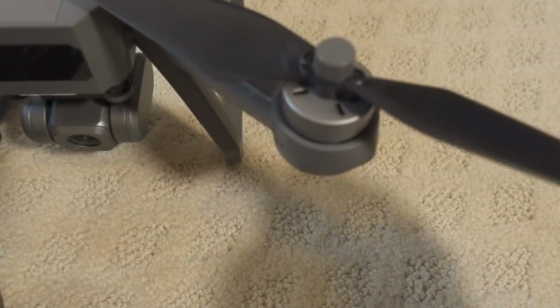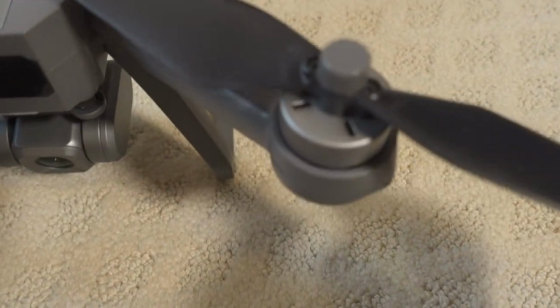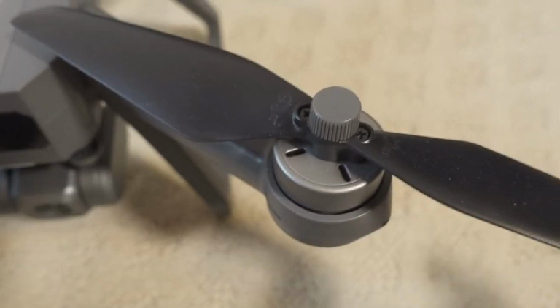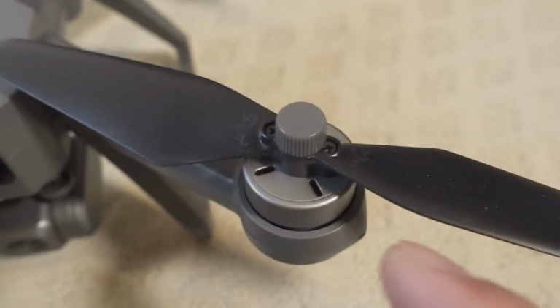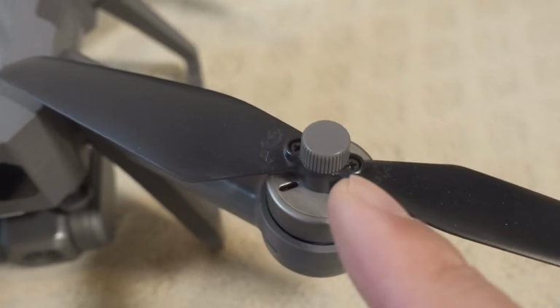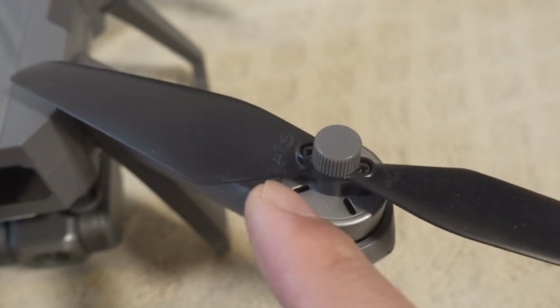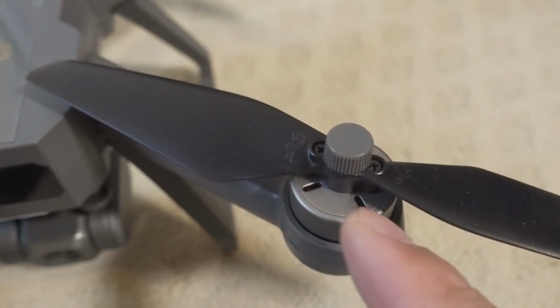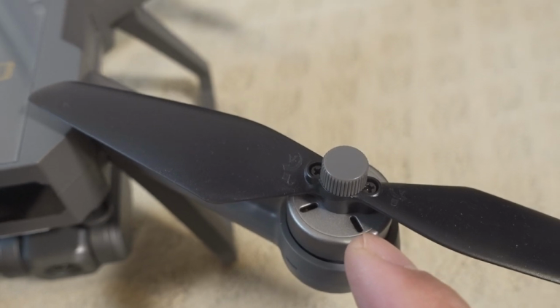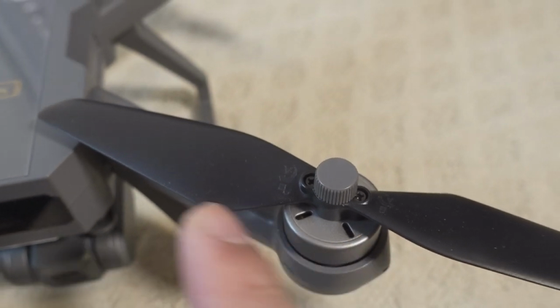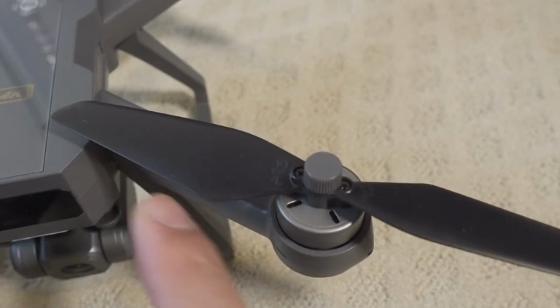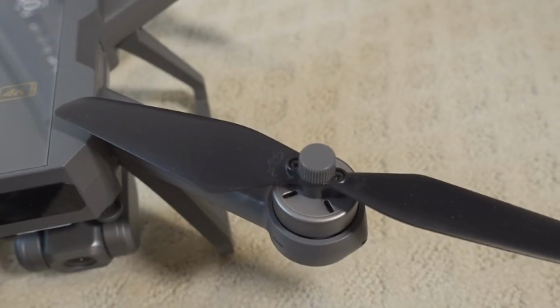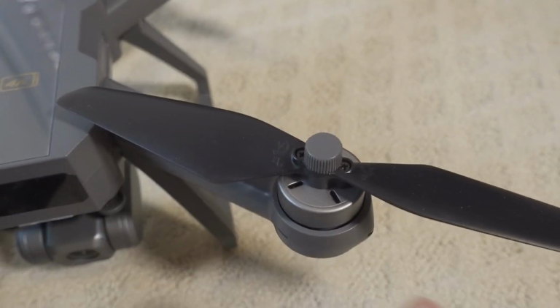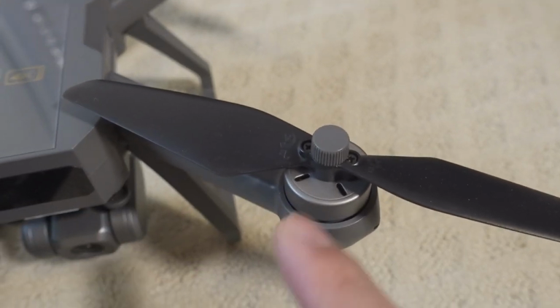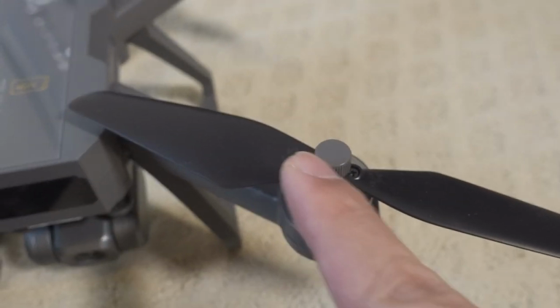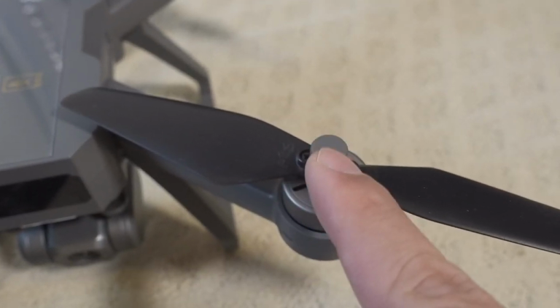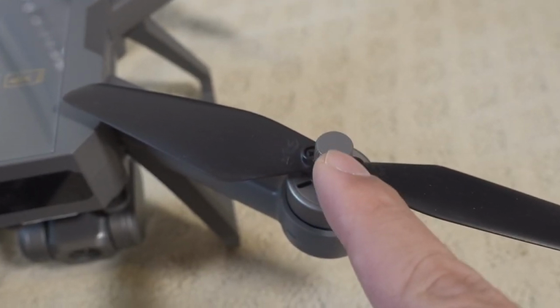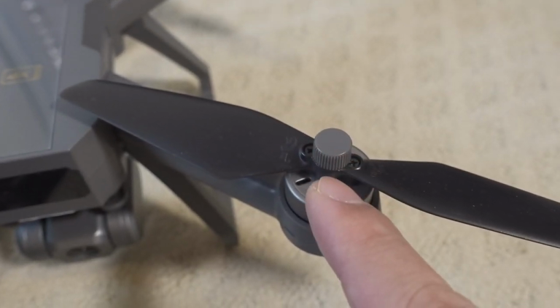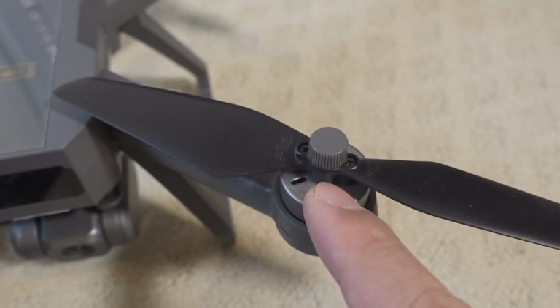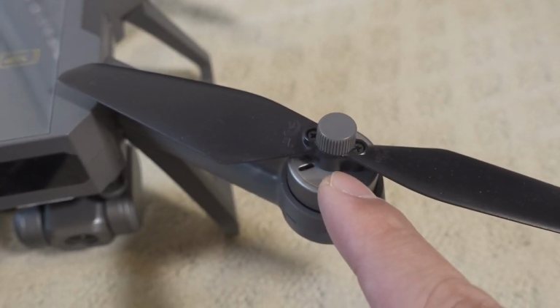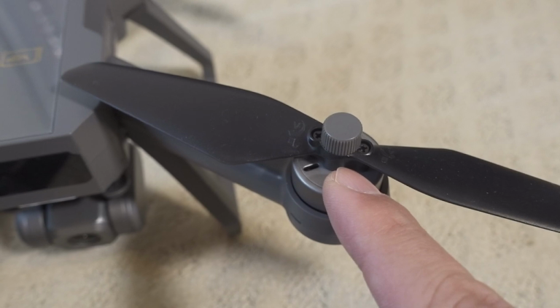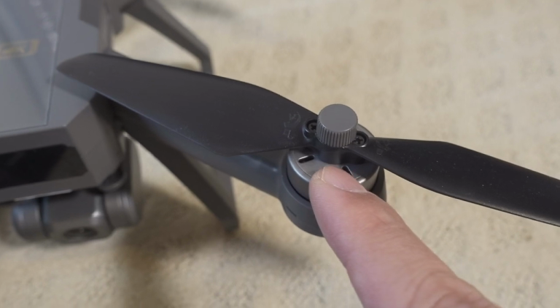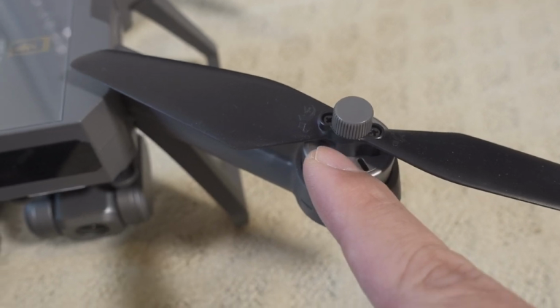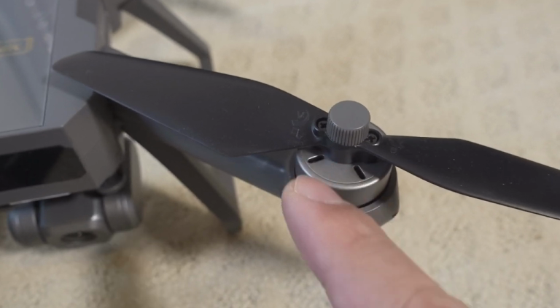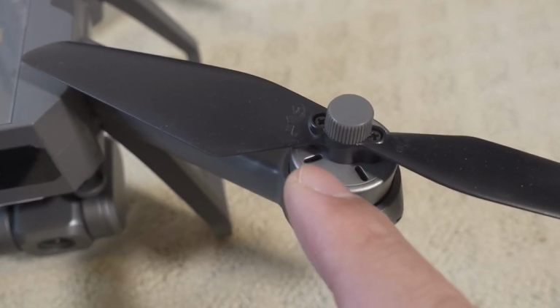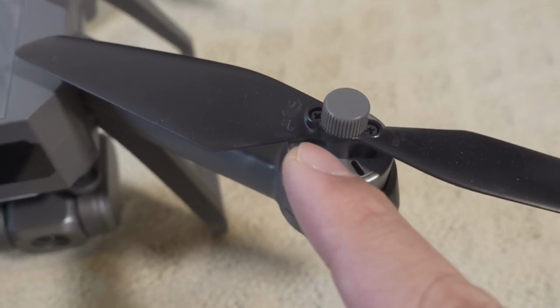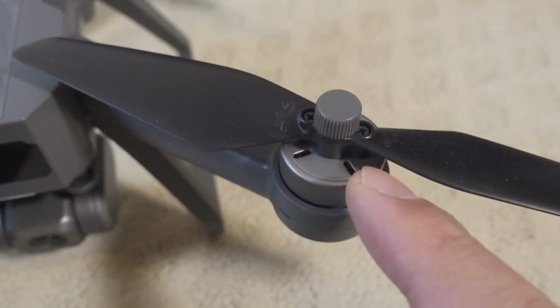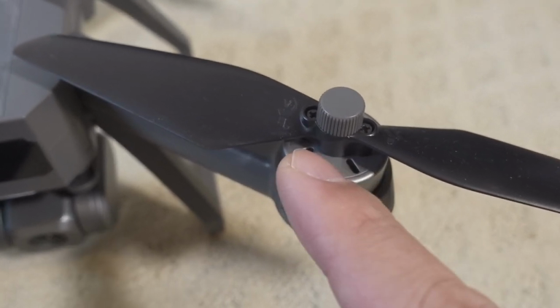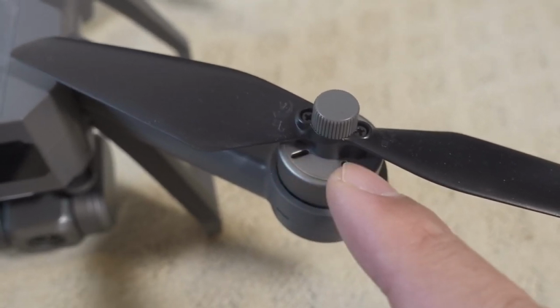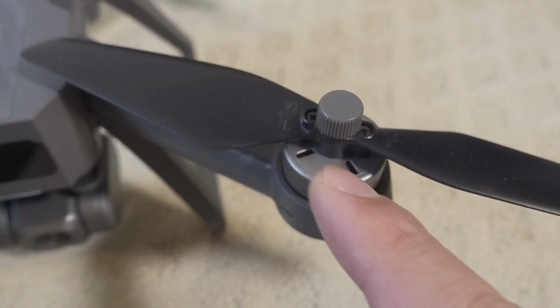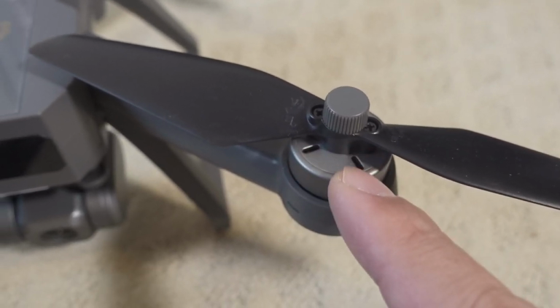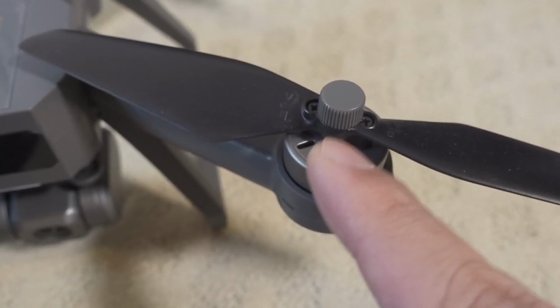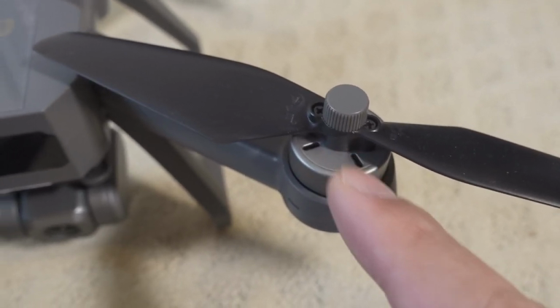You get a screwdriver for putting on the propellers, along with two screws. The props are not folding — this little top piece is just a piece of plastic that covers the top. The two screws actually hold the propeller to the motor.